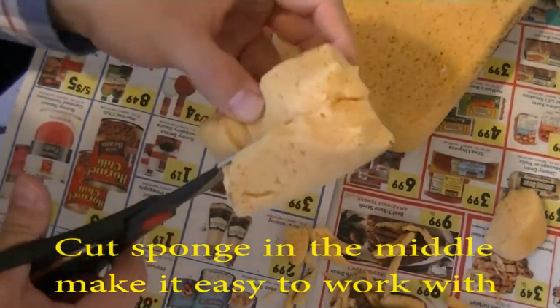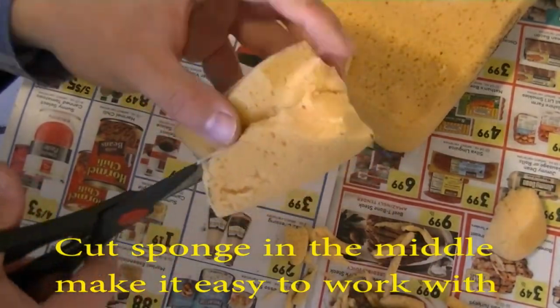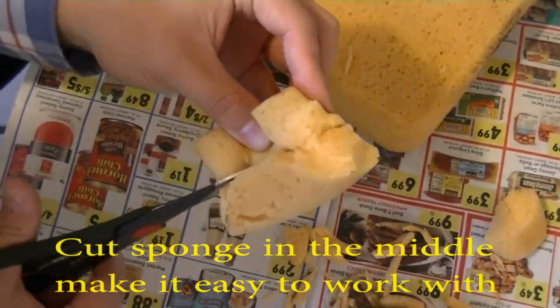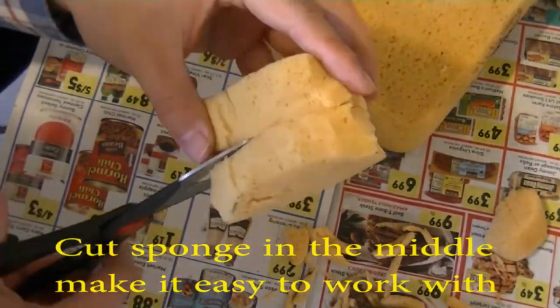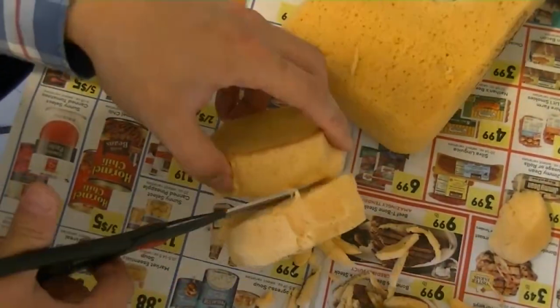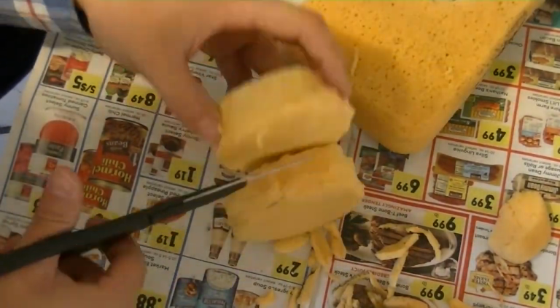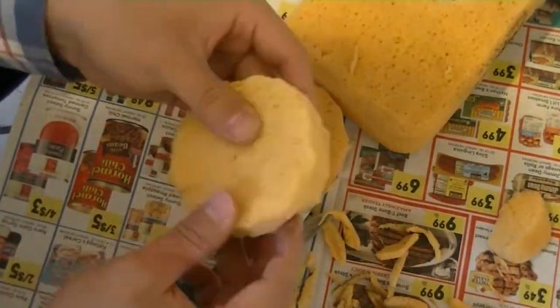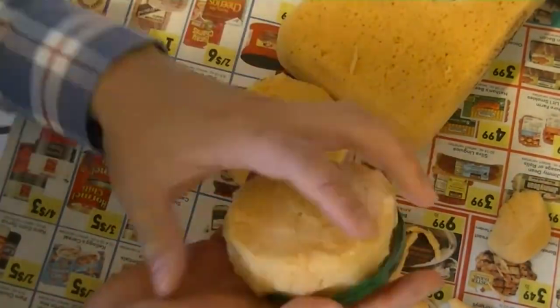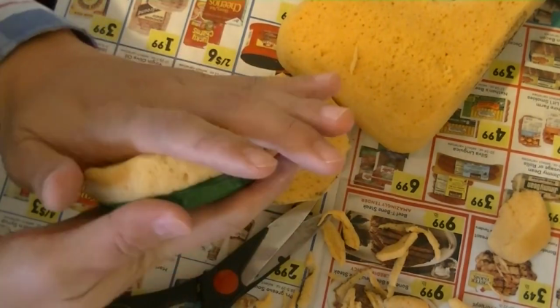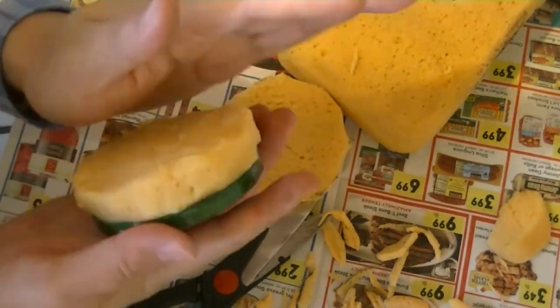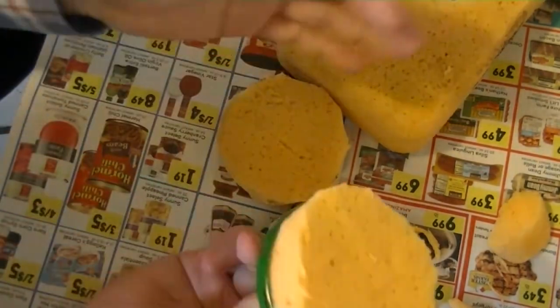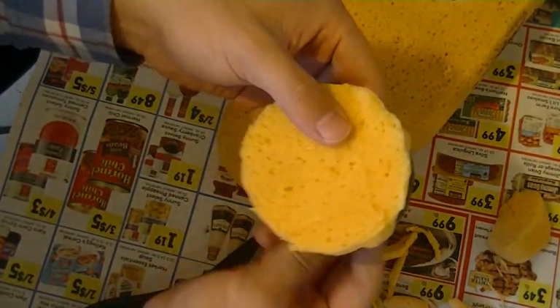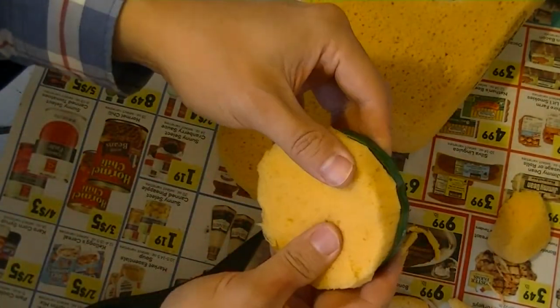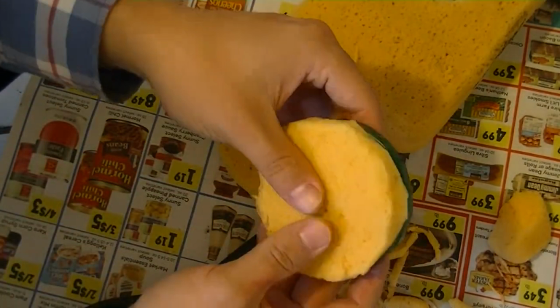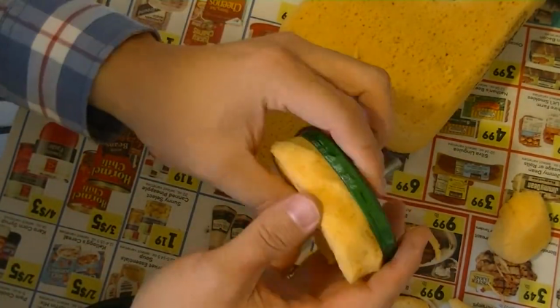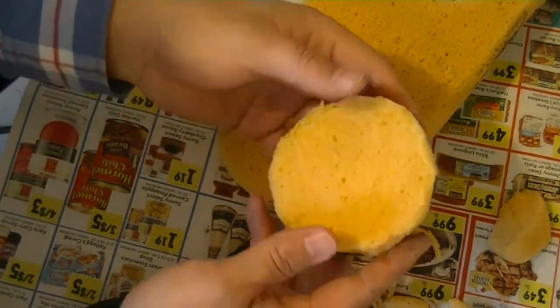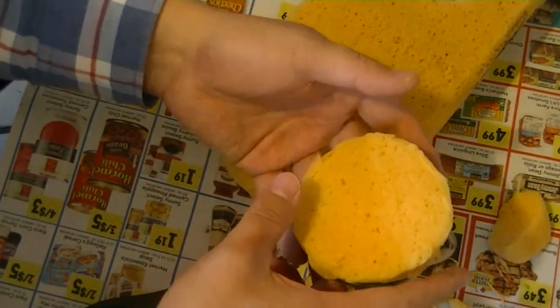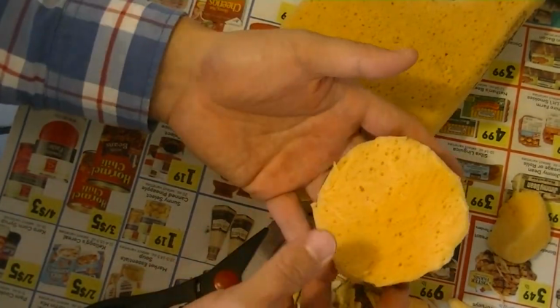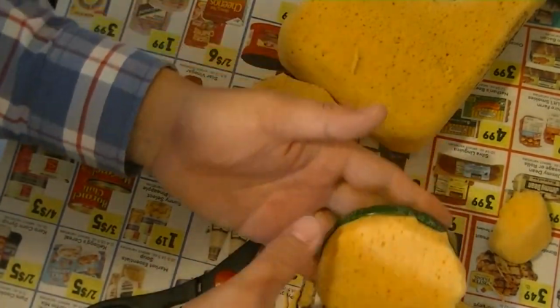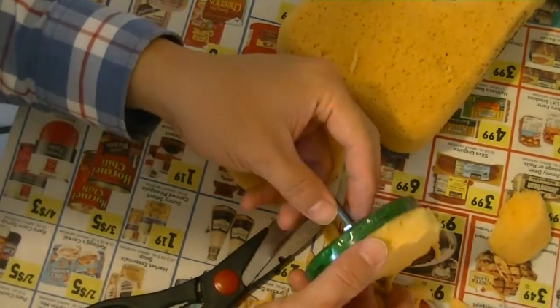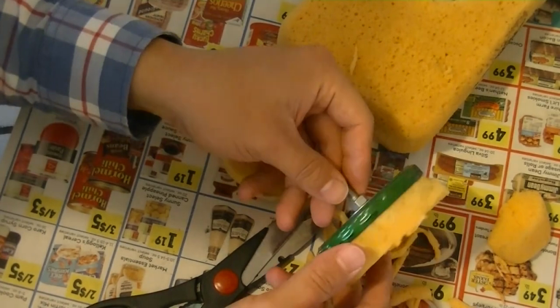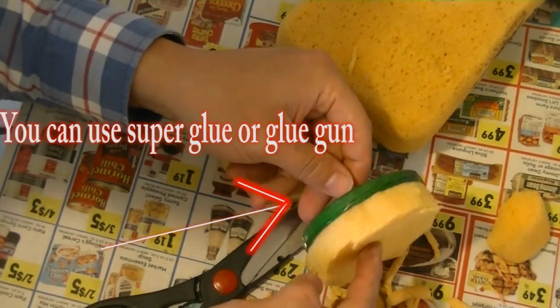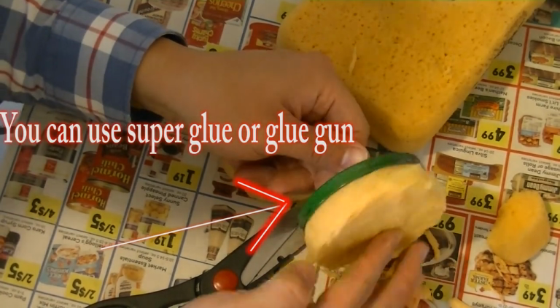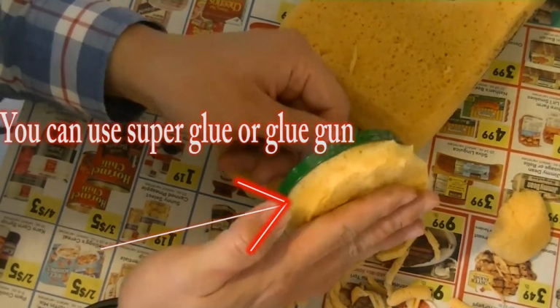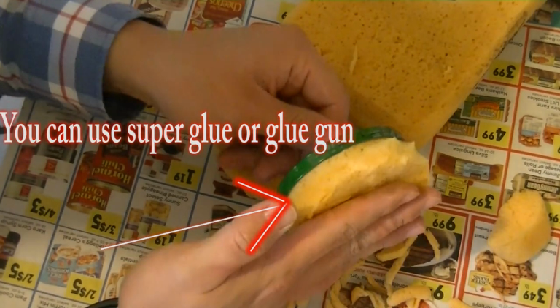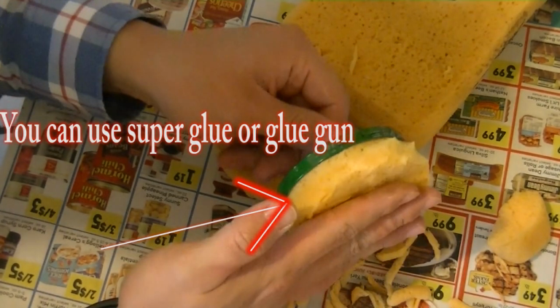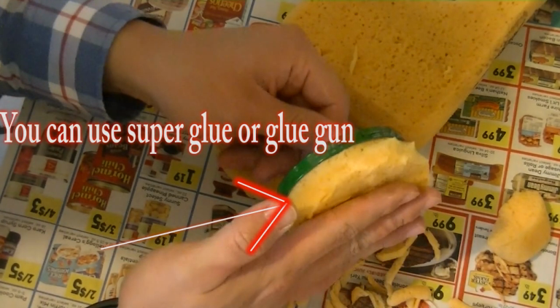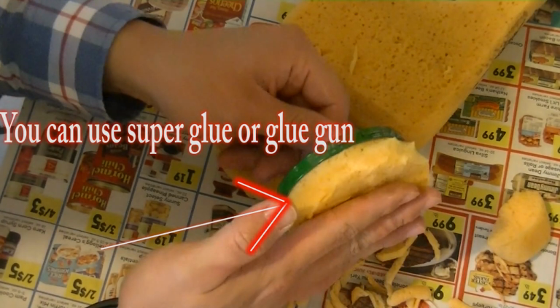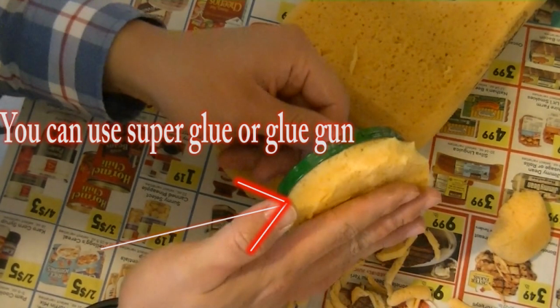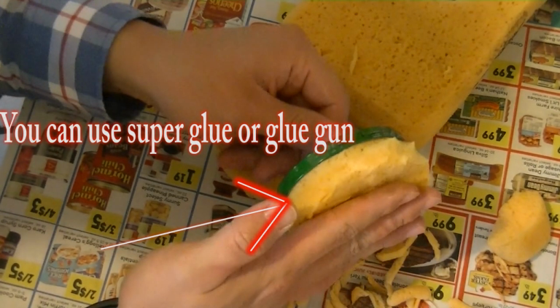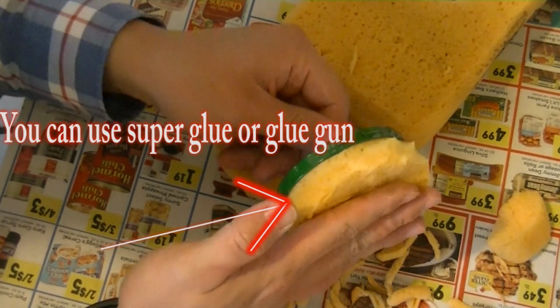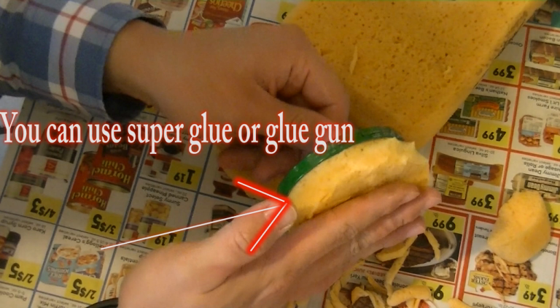If you don't want the cap to hold the sponge, you can use some glue like super glue, crazy glue, or hot glue gun. You can use any type of glue put between the cap and the sponge.